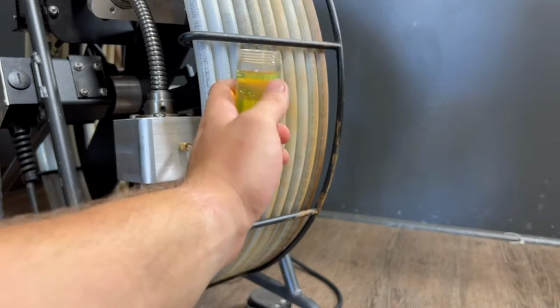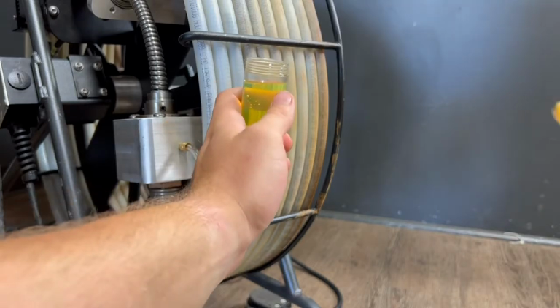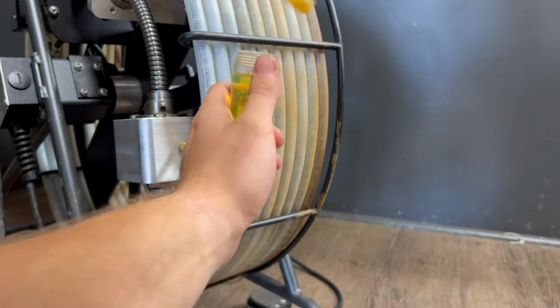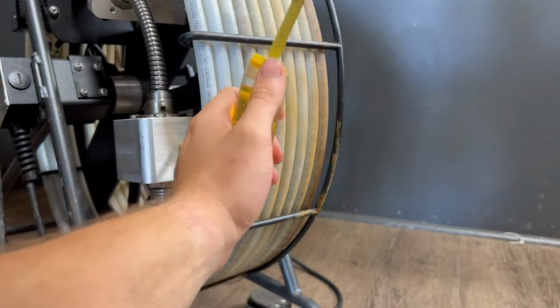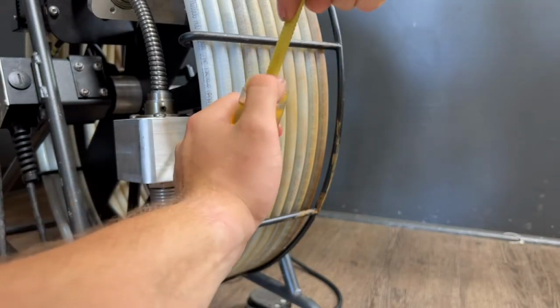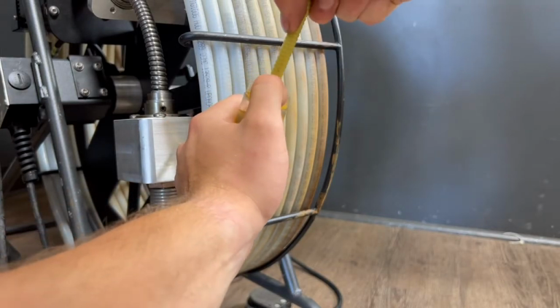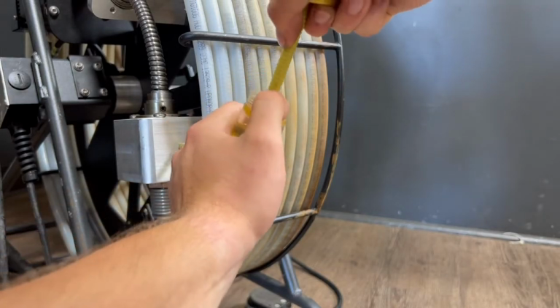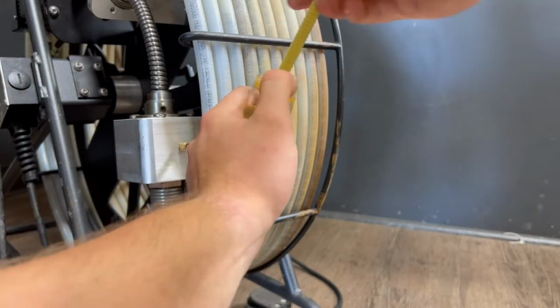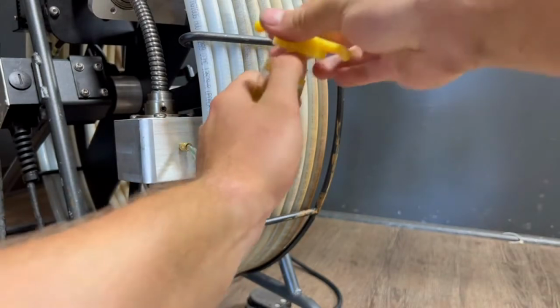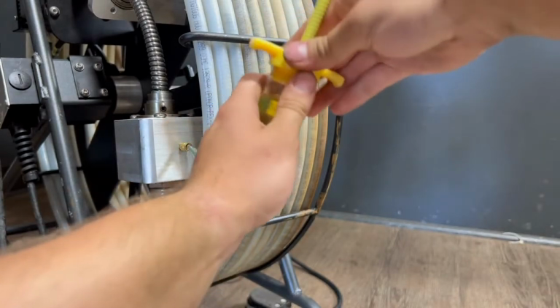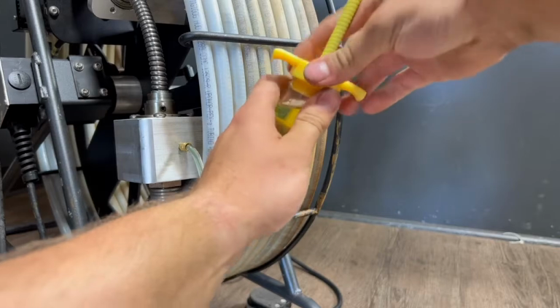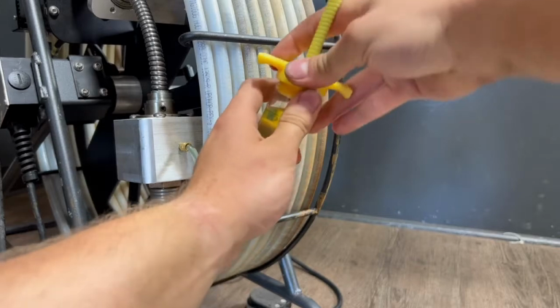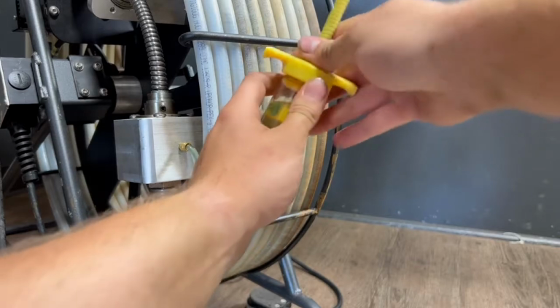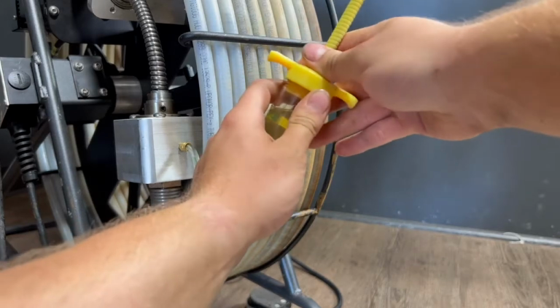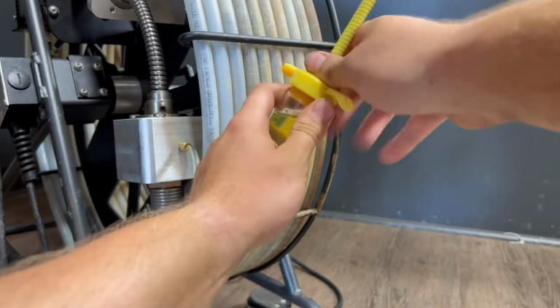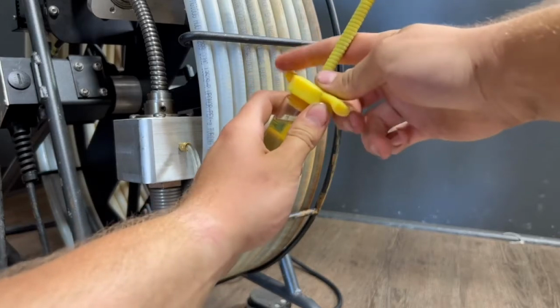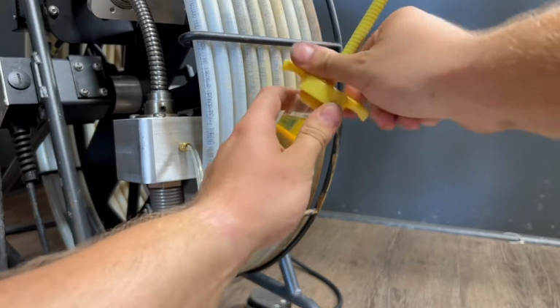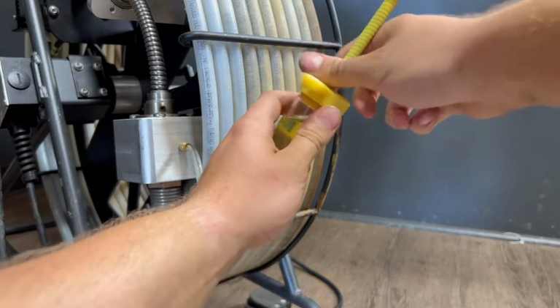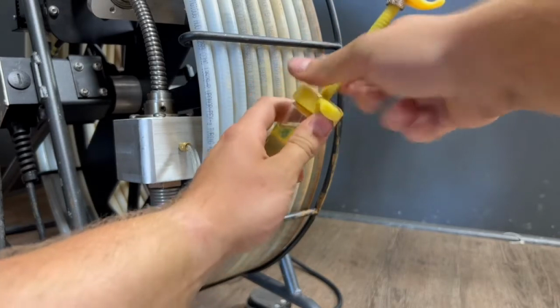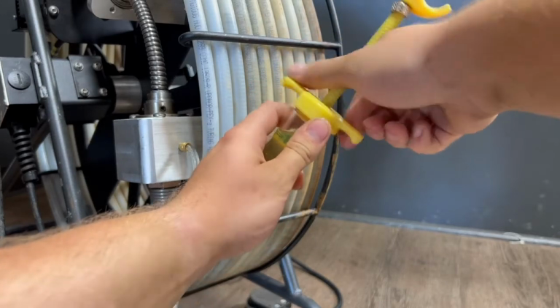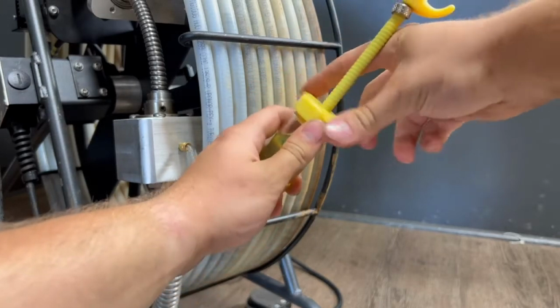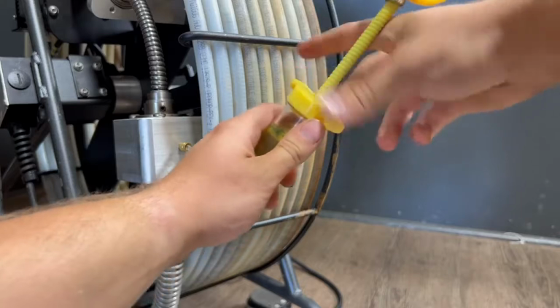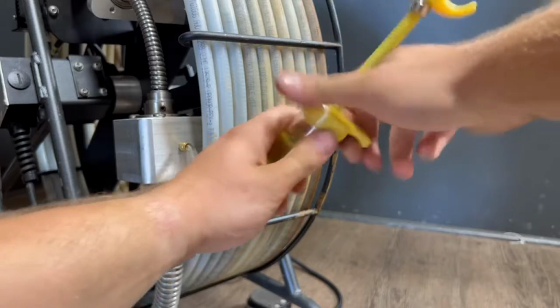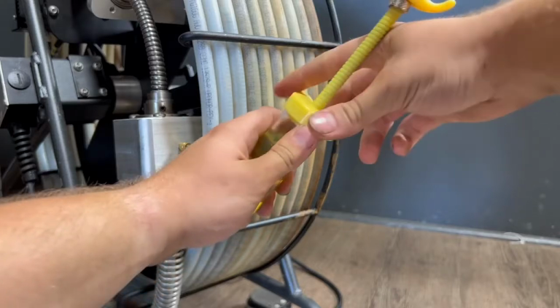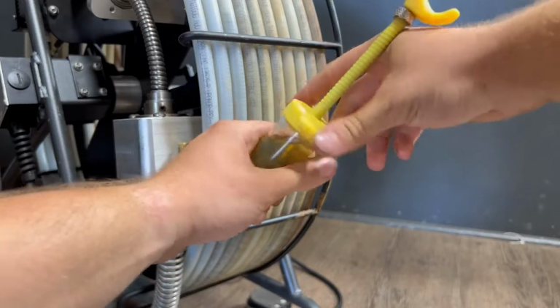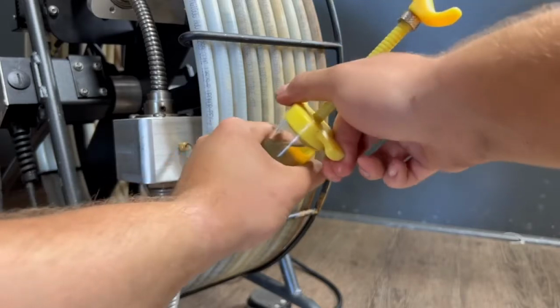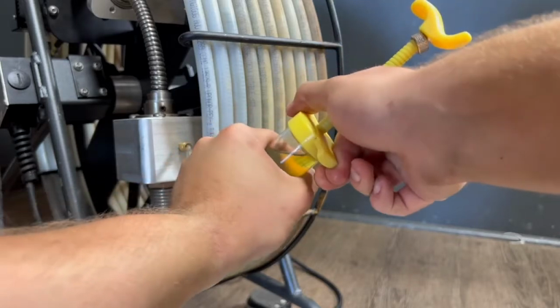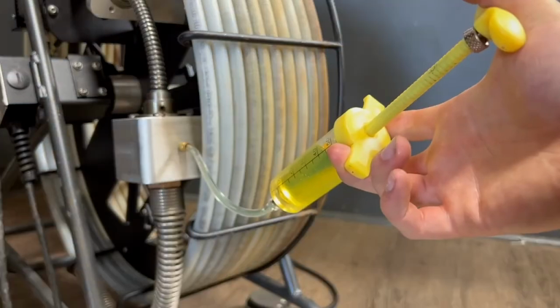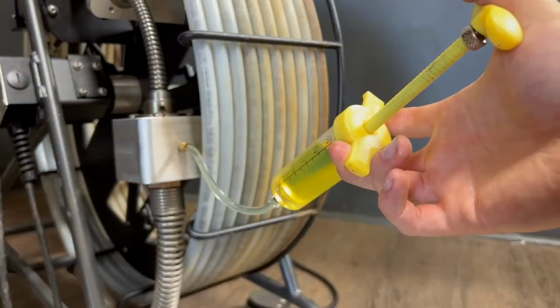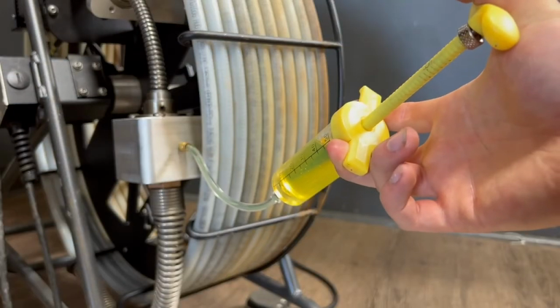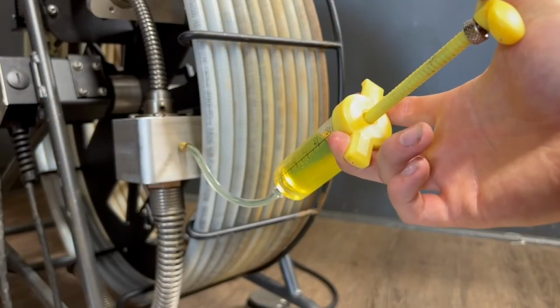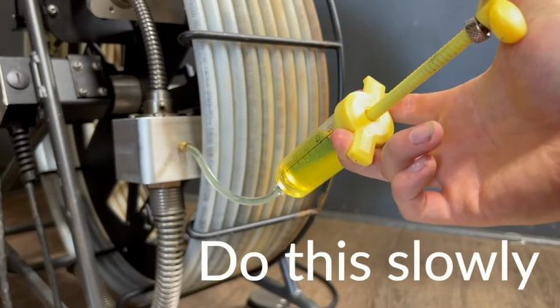Then, simply place the cap back on and press the oil into the oiling block.